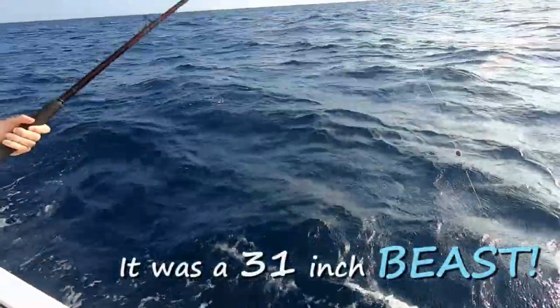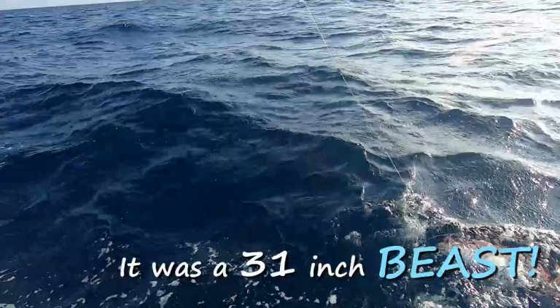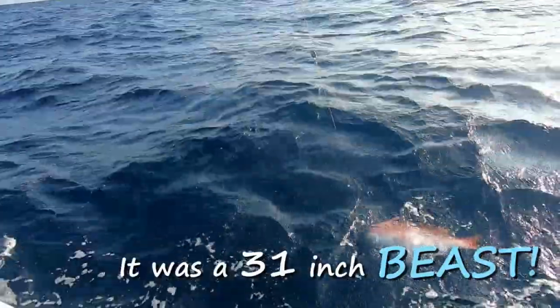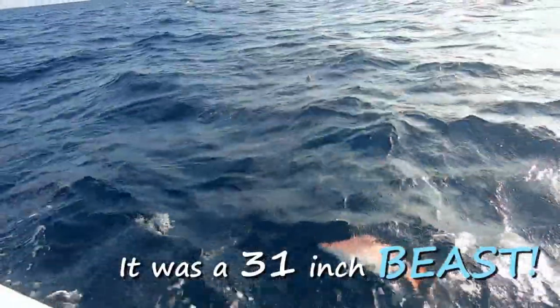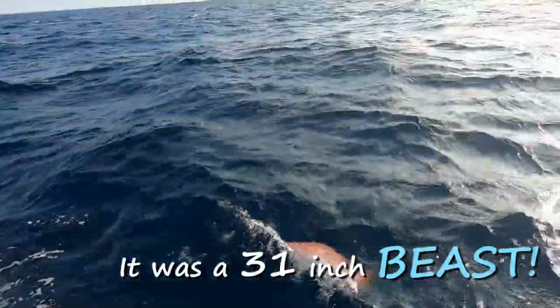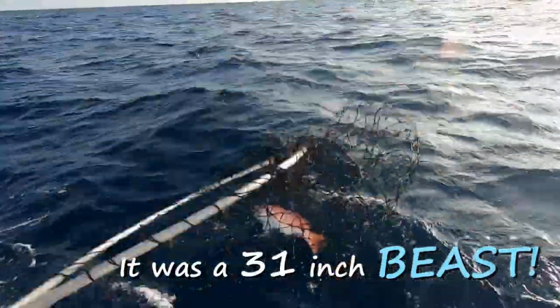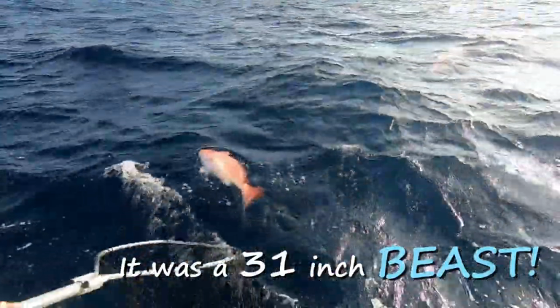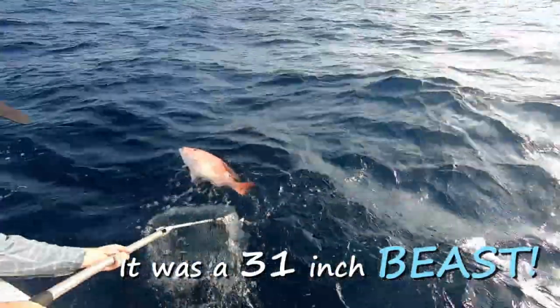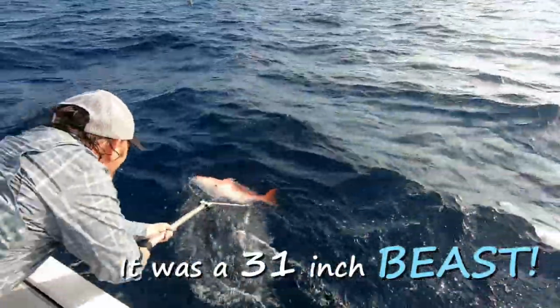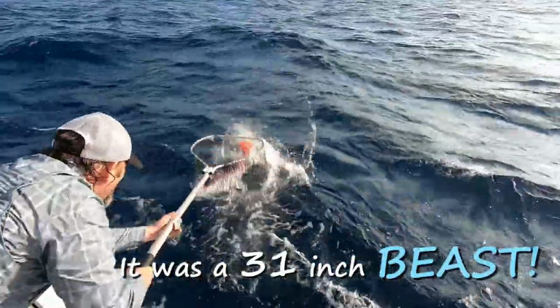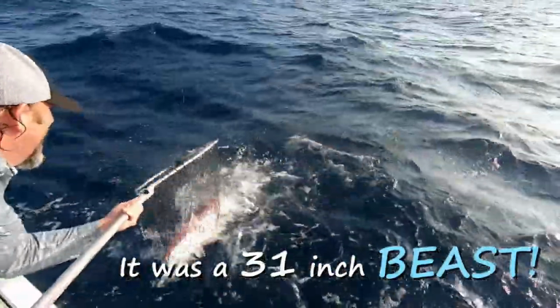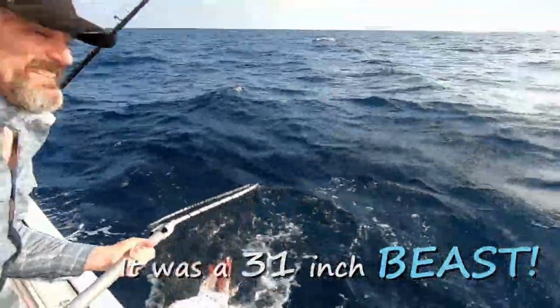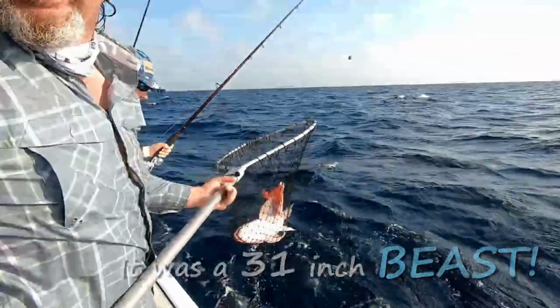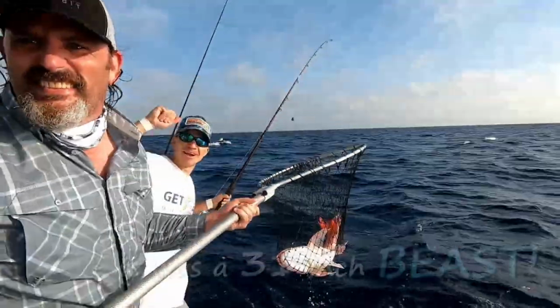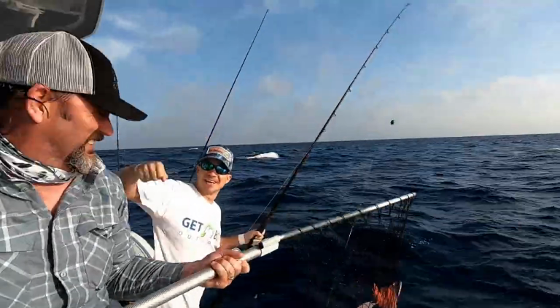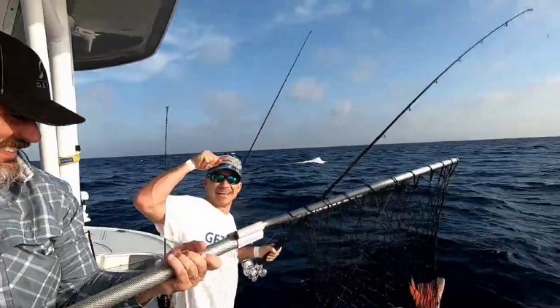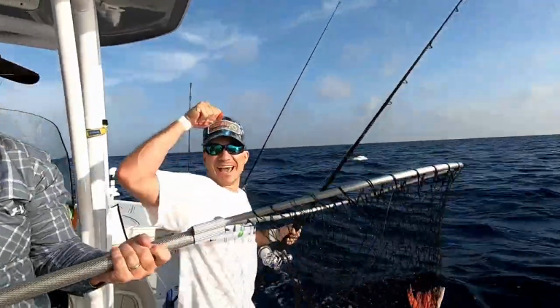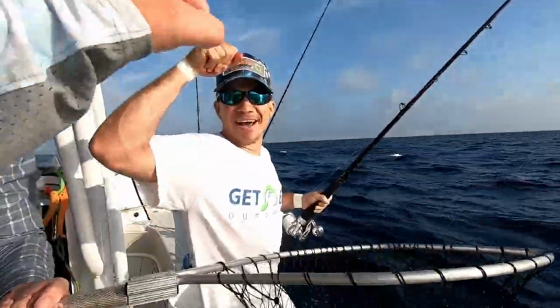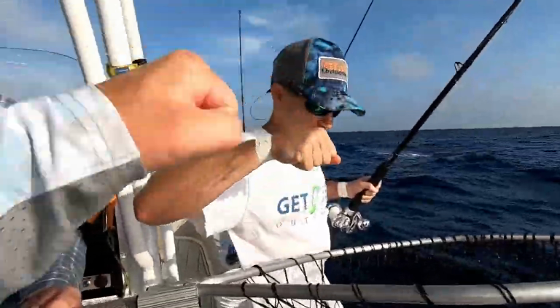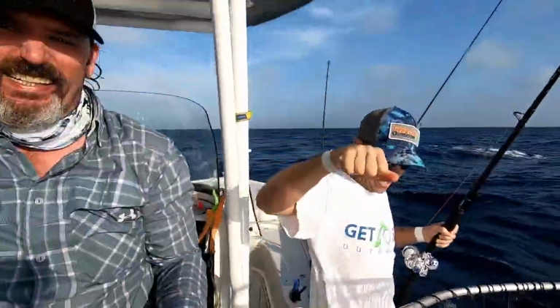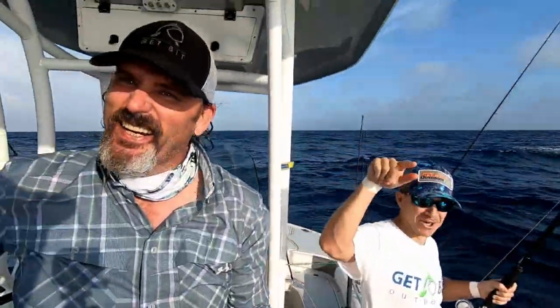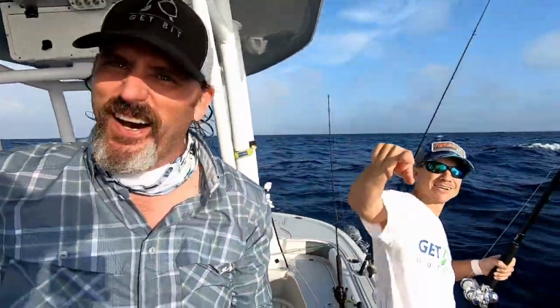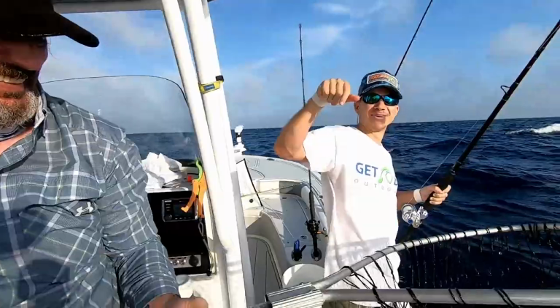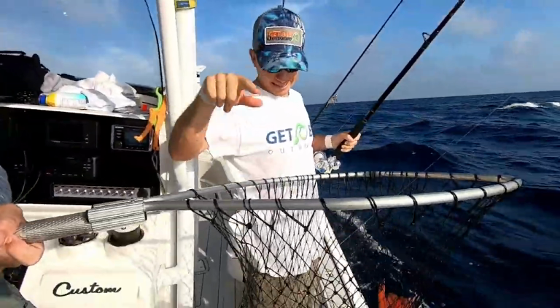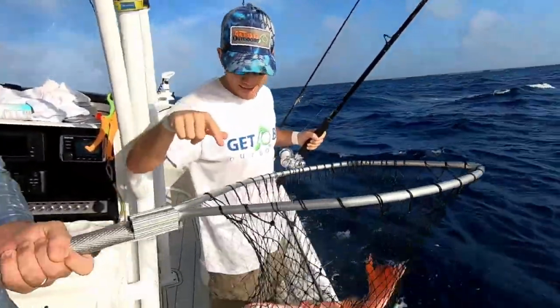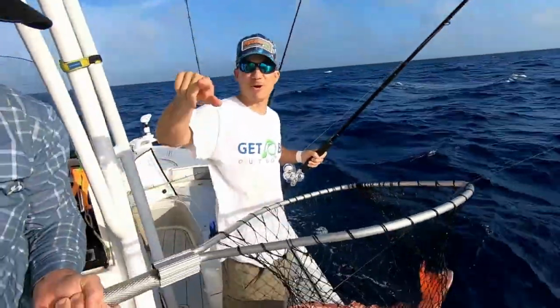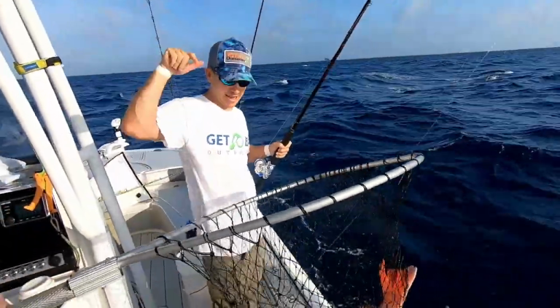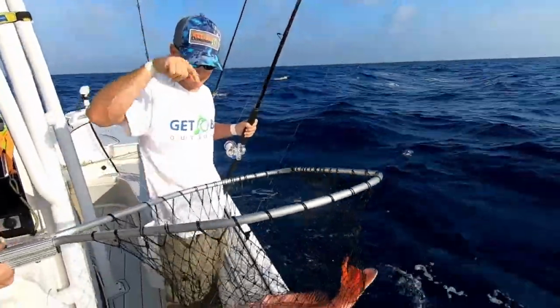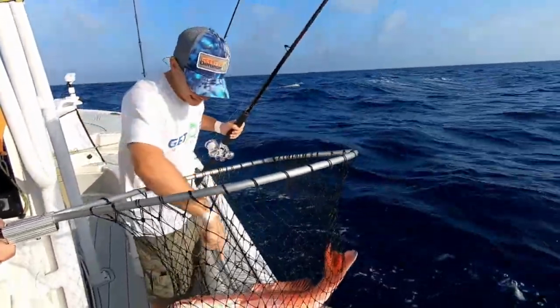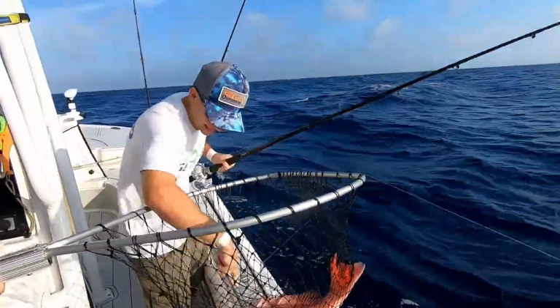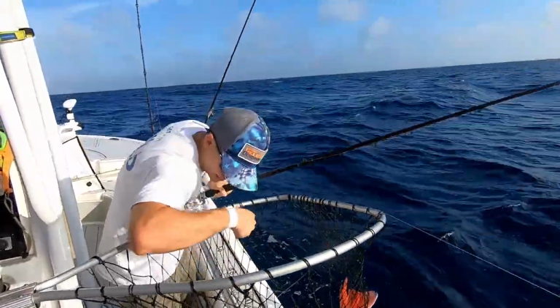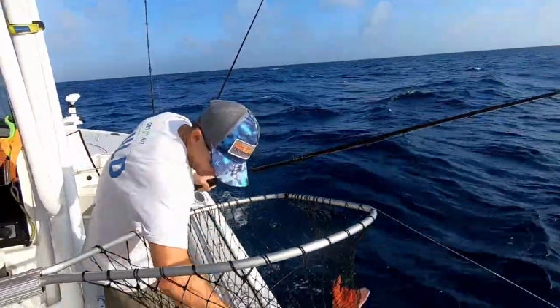Oh my God! What just happened? Are you kidding me? Captain Kev, my man, Coastline Charters — look him up, fishponds.com. That is a donkey!